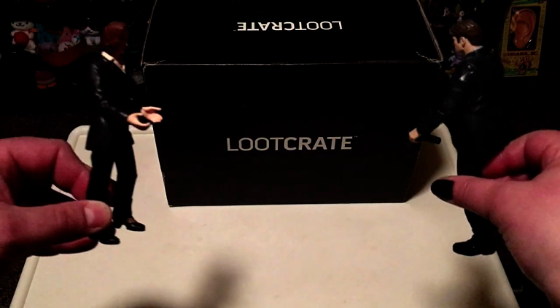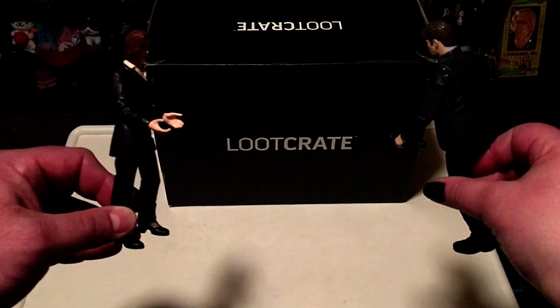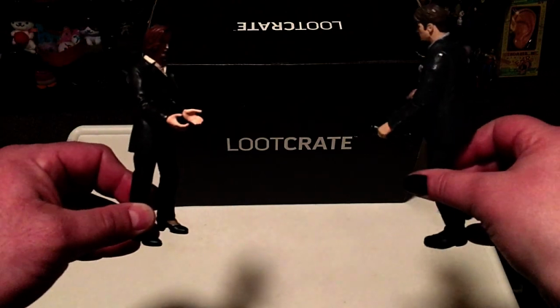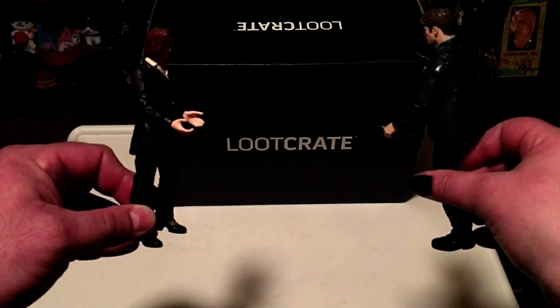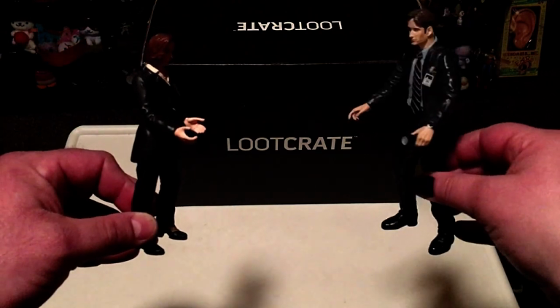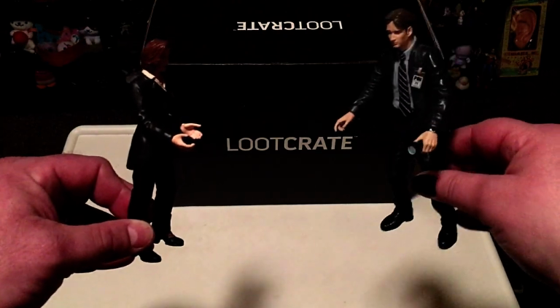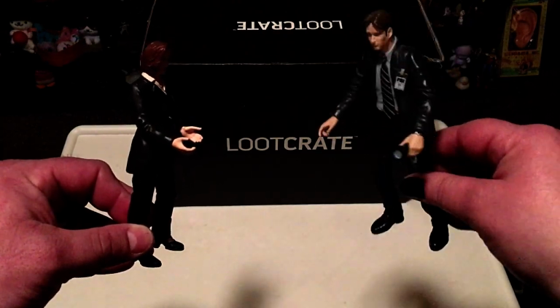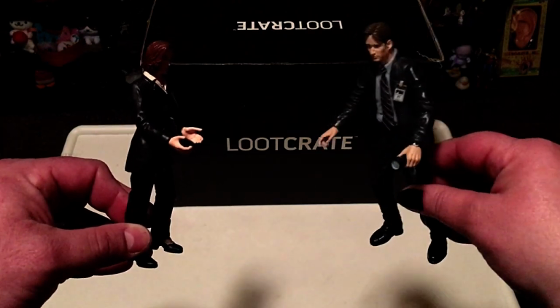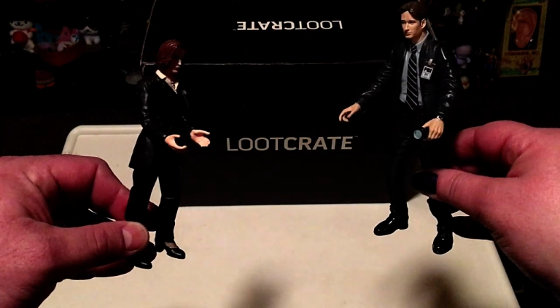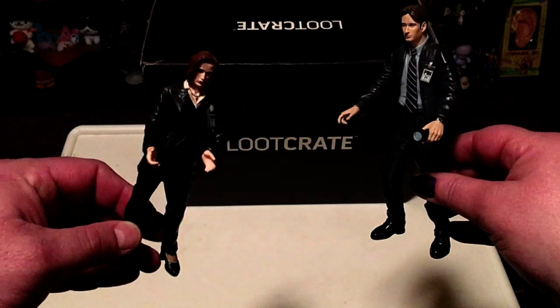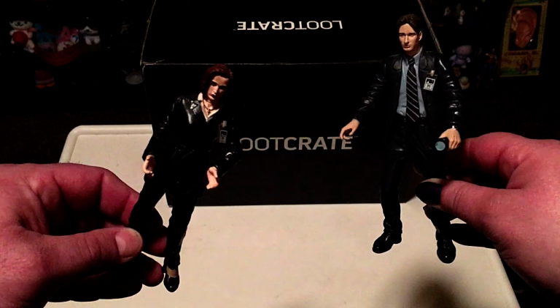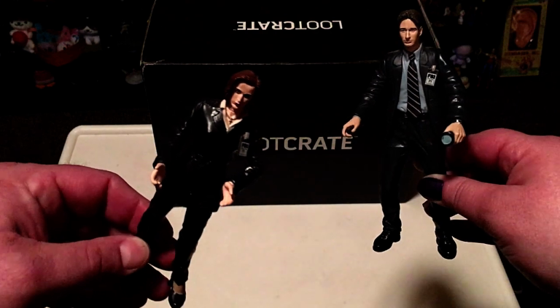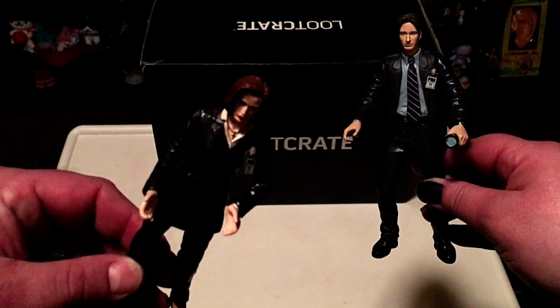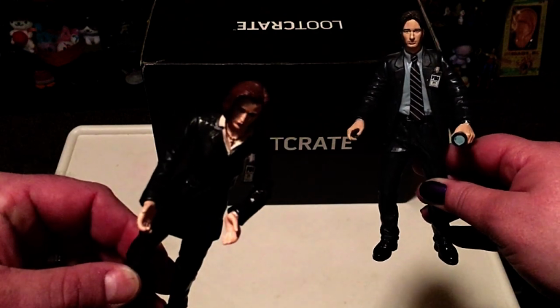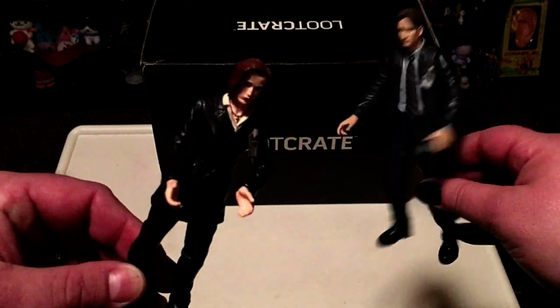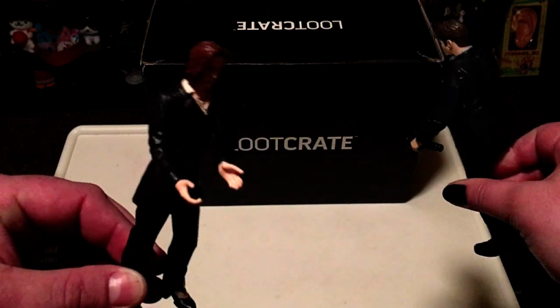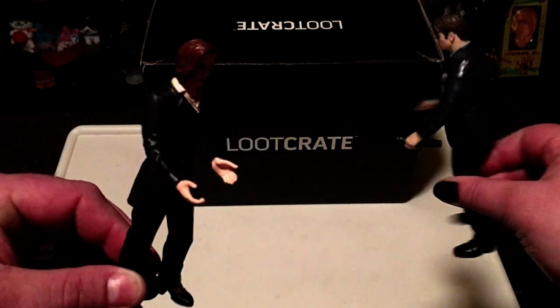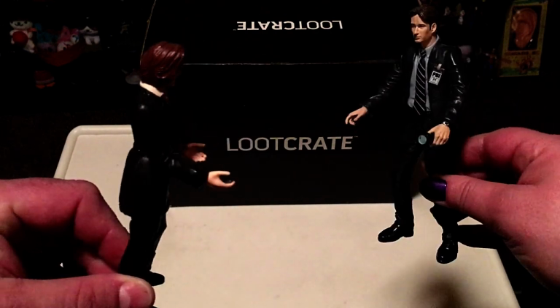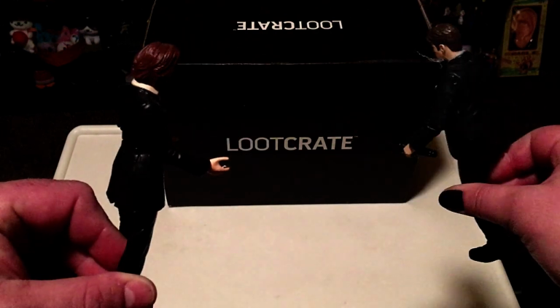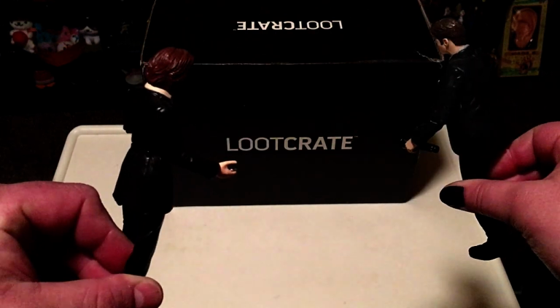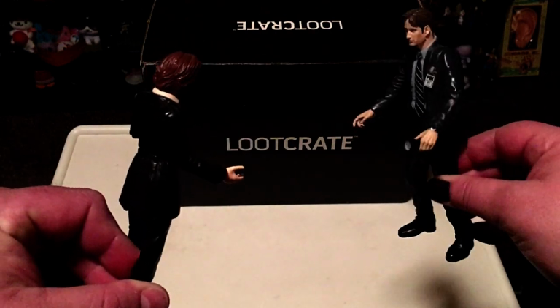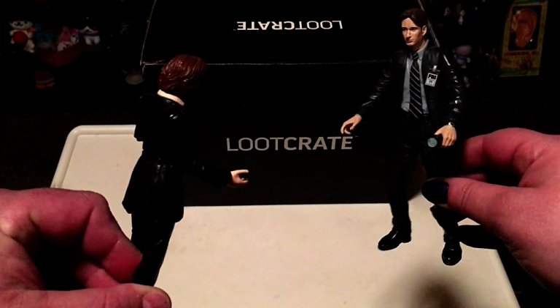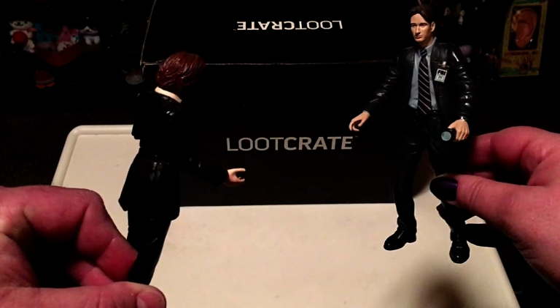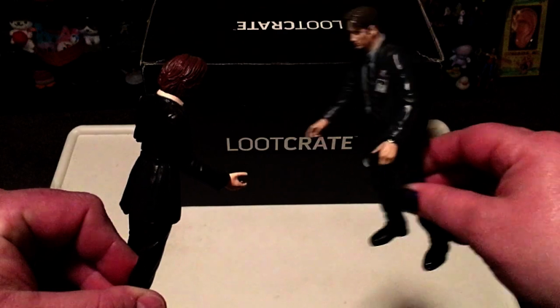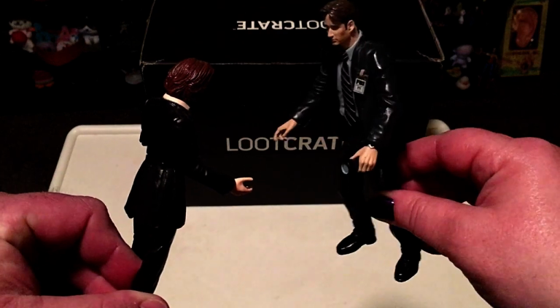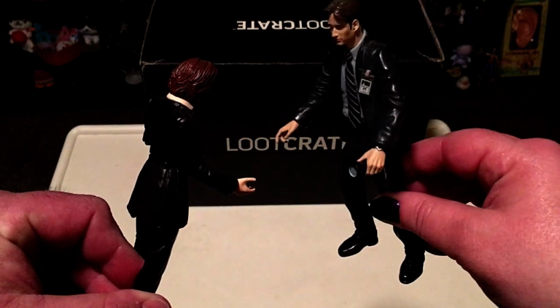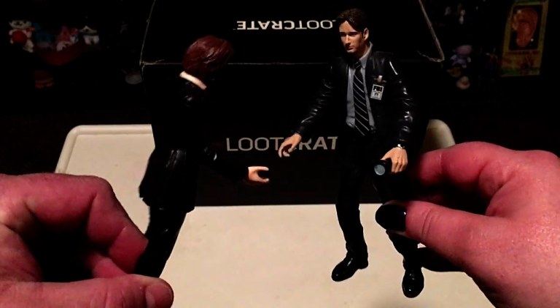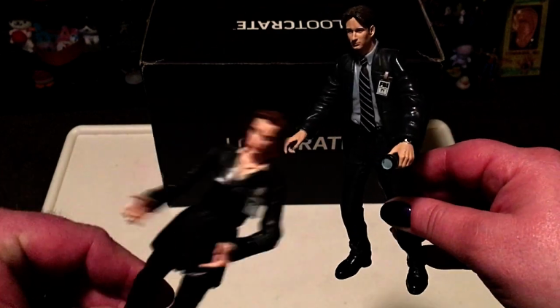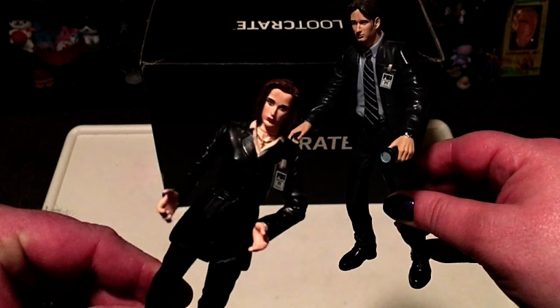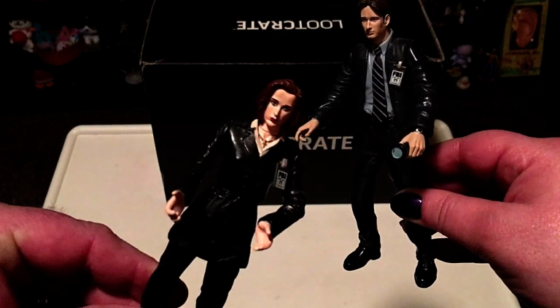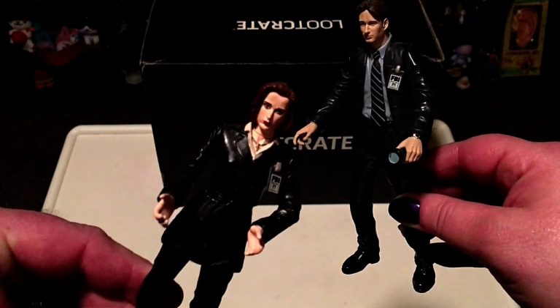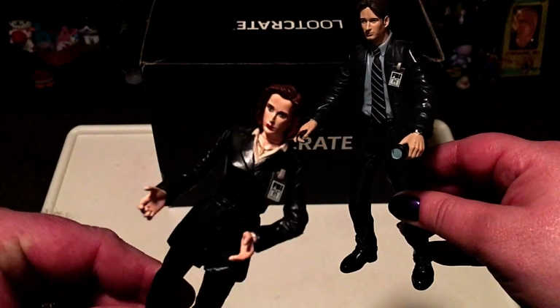What is it now, Mulder? It's an anomaly. Let me guess. Aliens? No, it says Loot Crate, but I bet my sister's in there. Fine. Let's investigate.